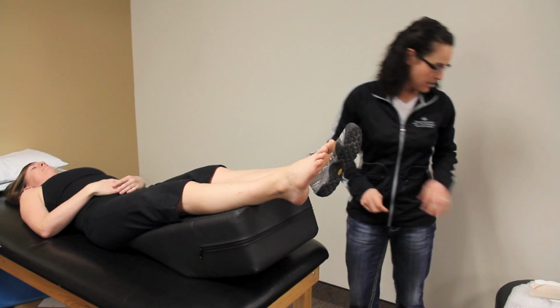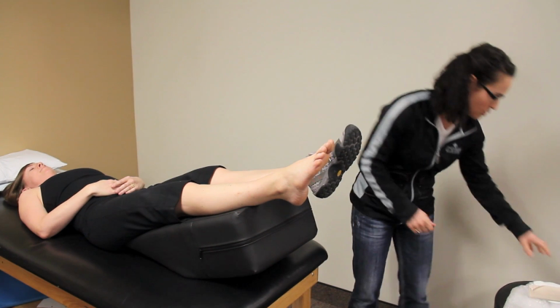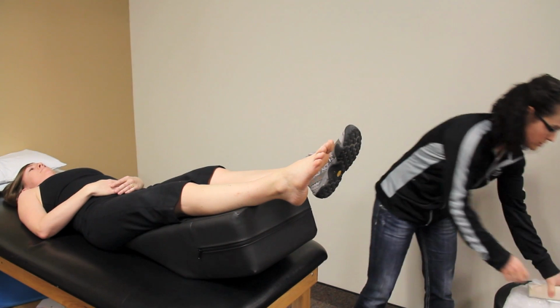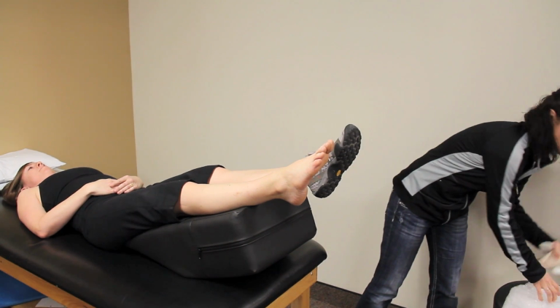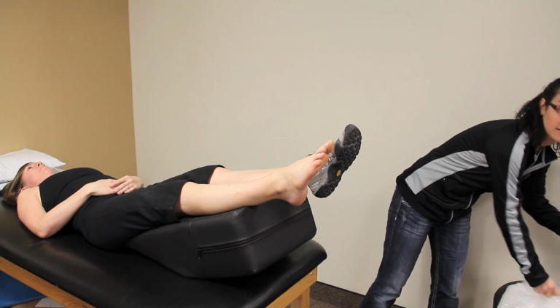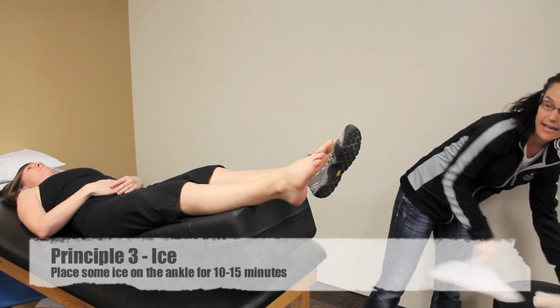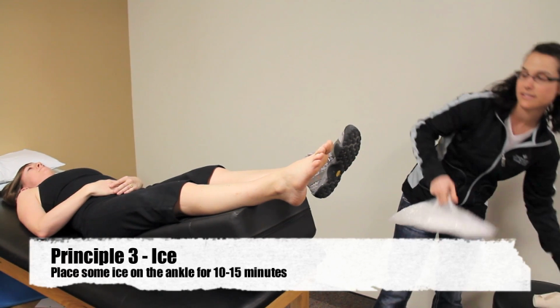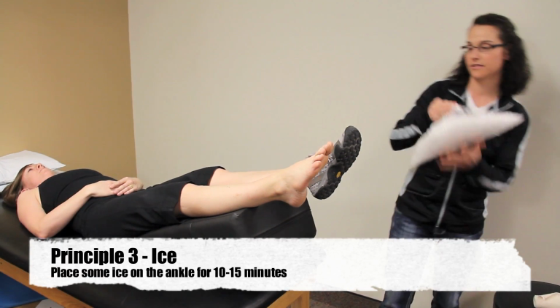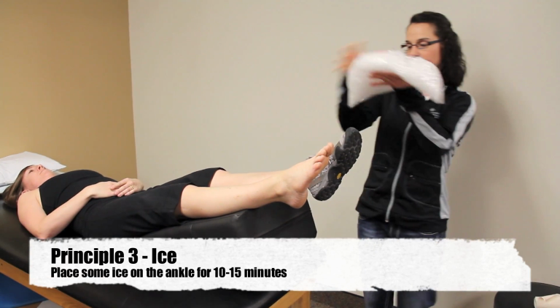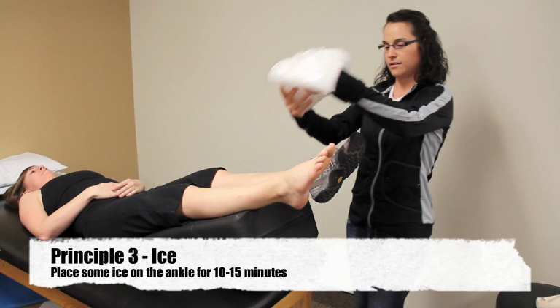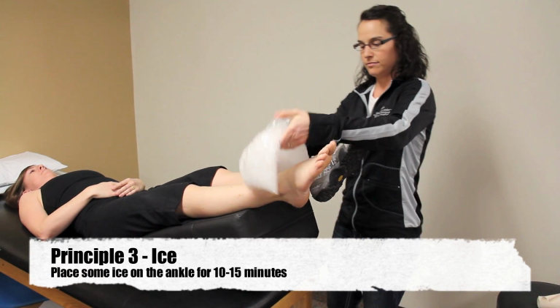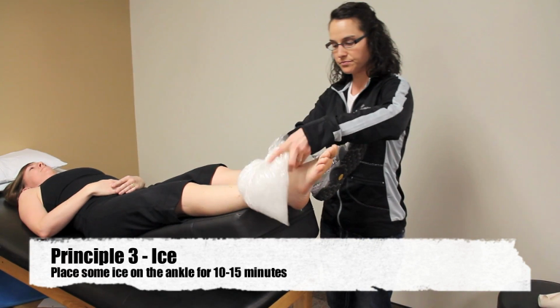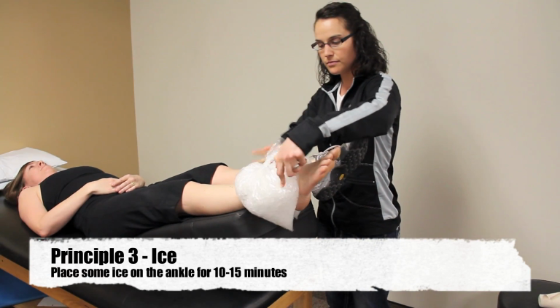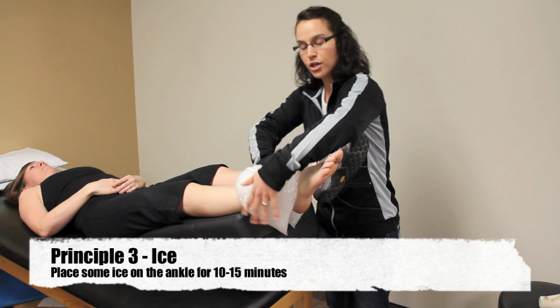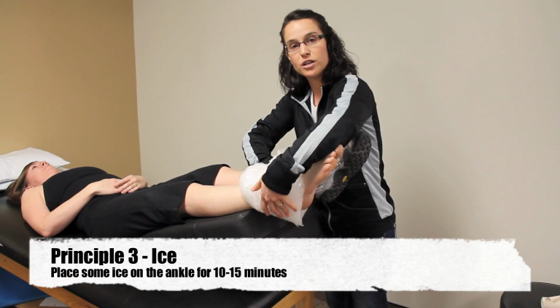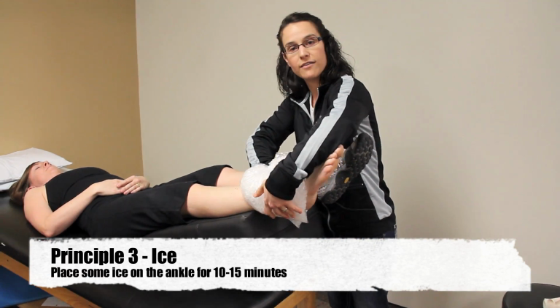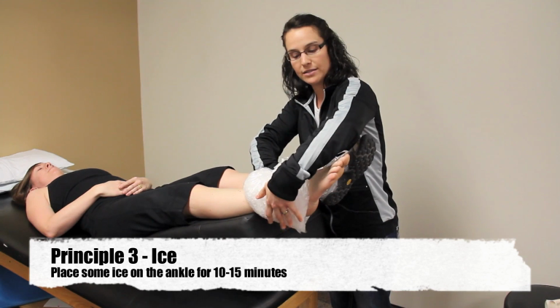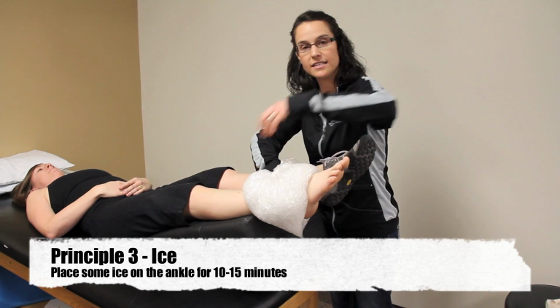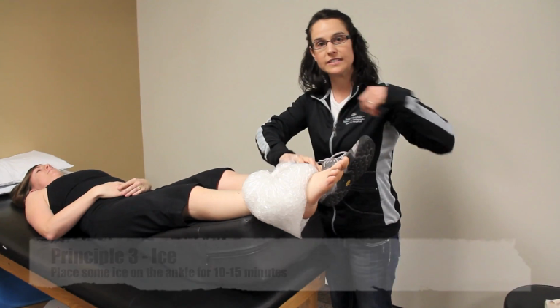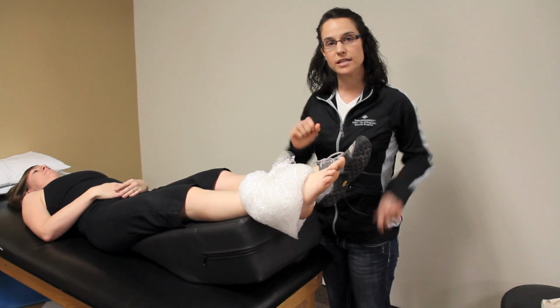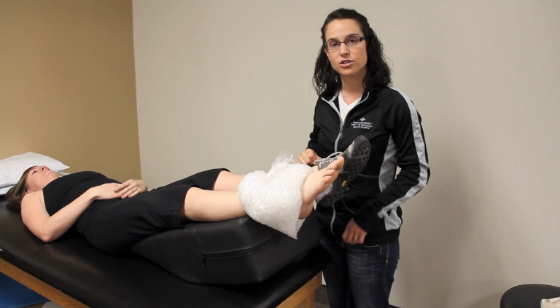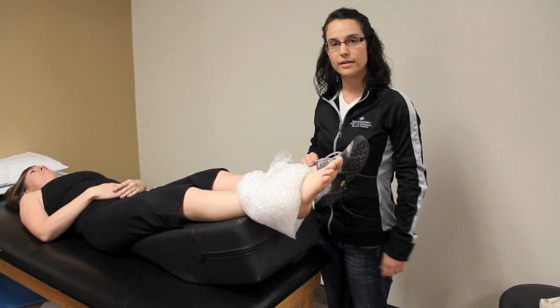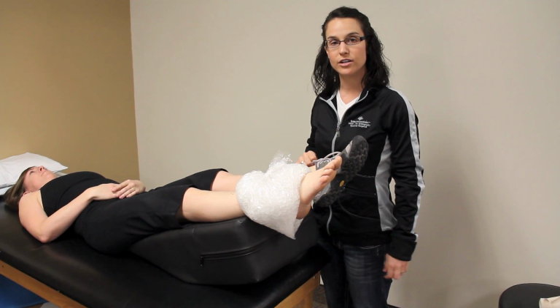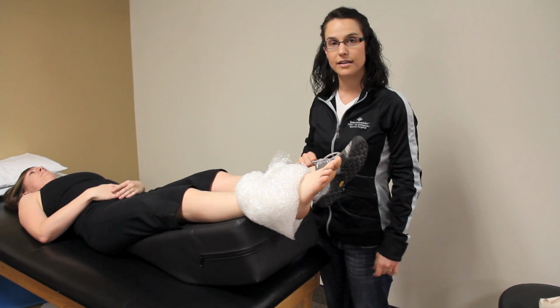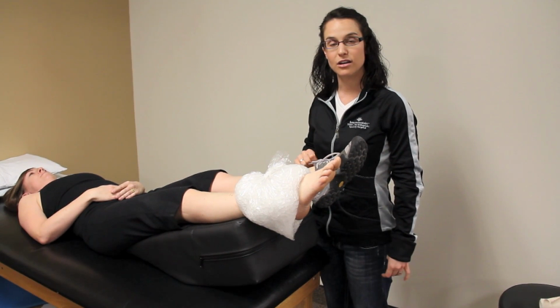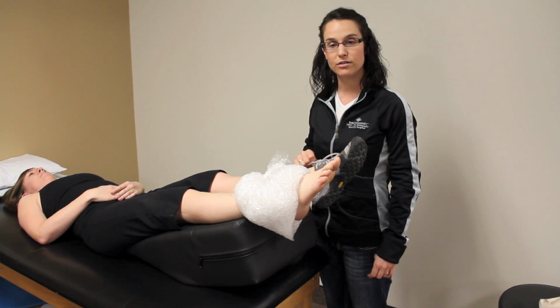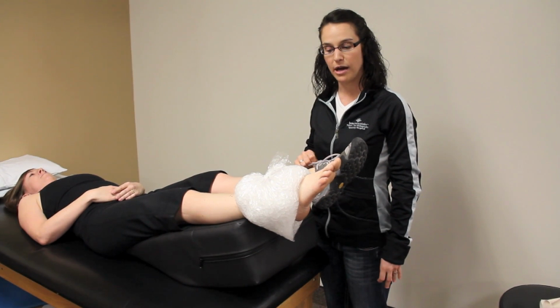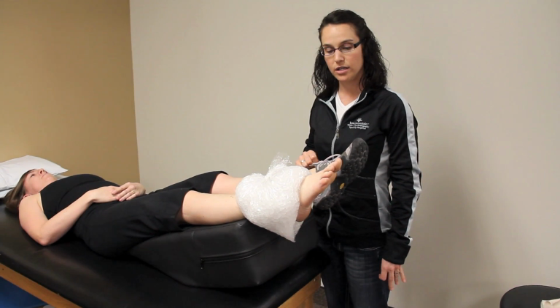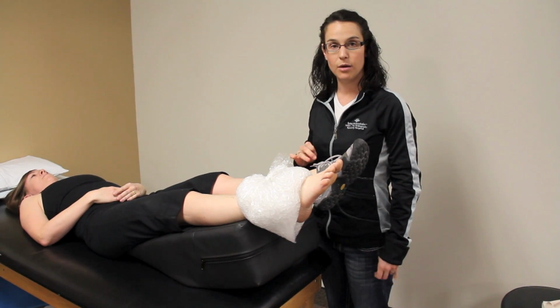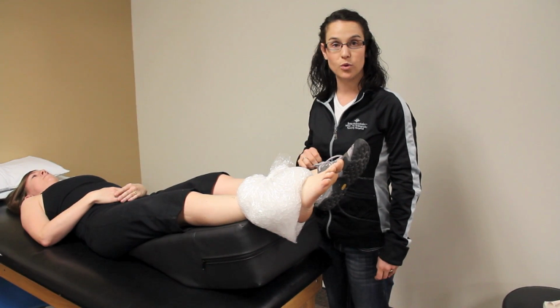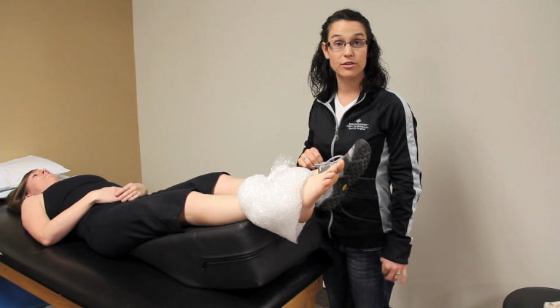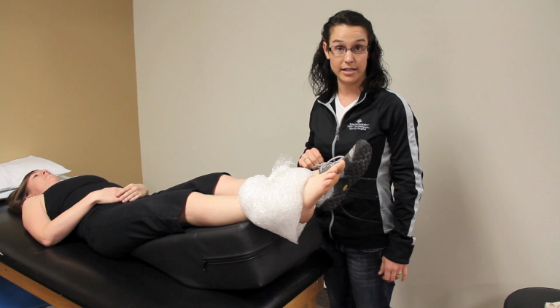You want to apply some ice. You want to do that for about 10 to 15 minutes, and you don't want to leave it on any longer than about 20 to 30 minutes.